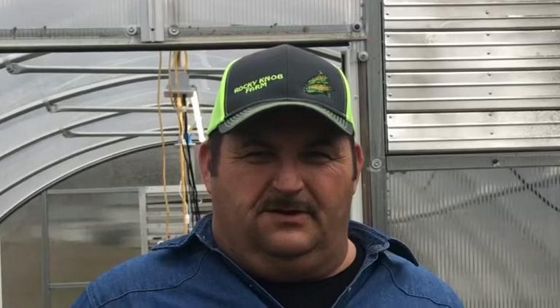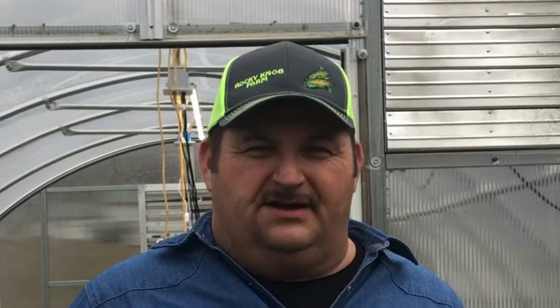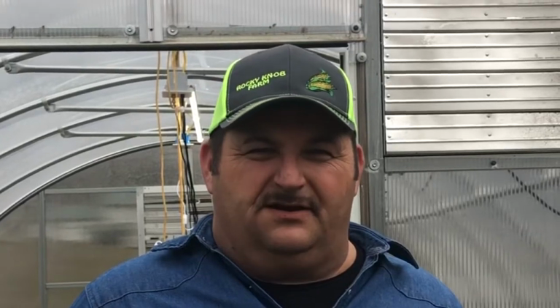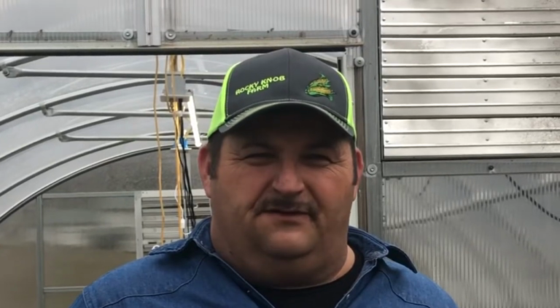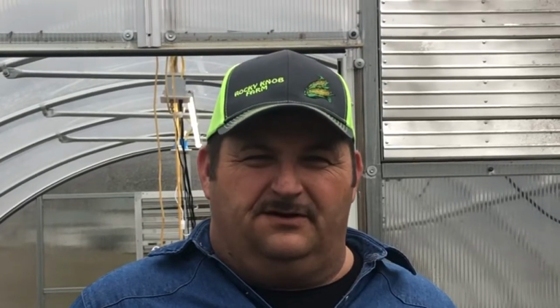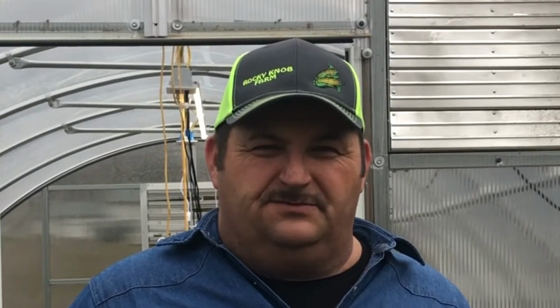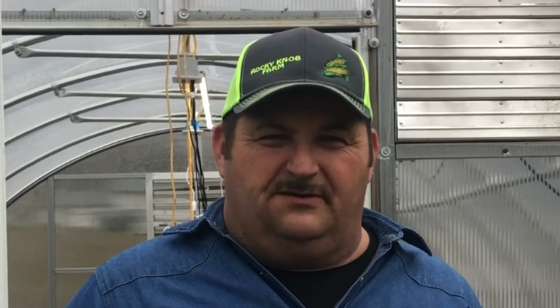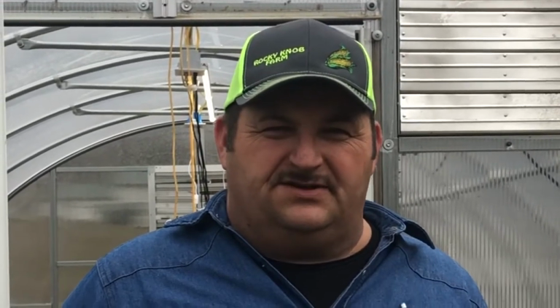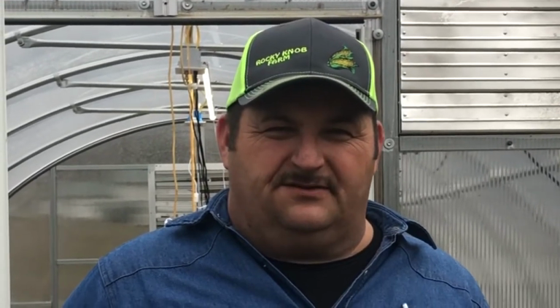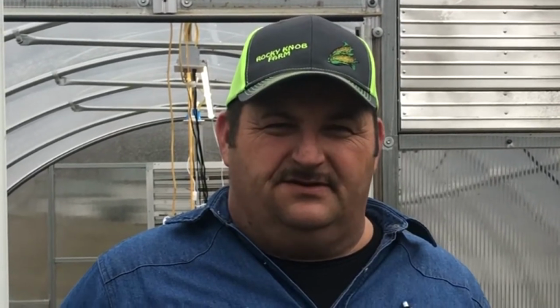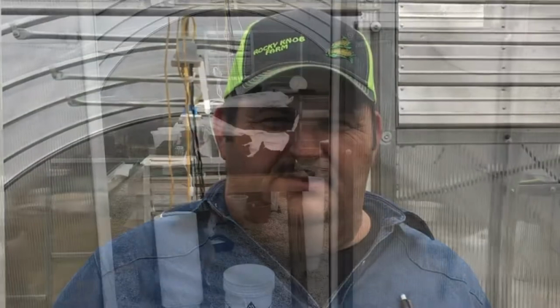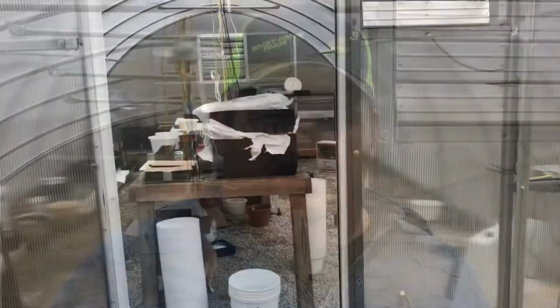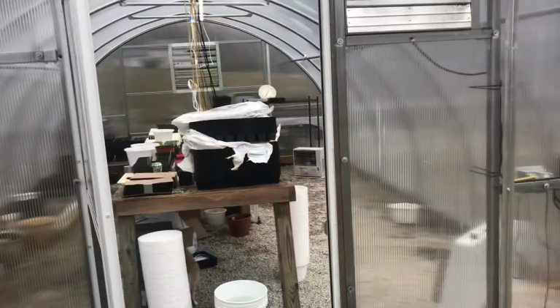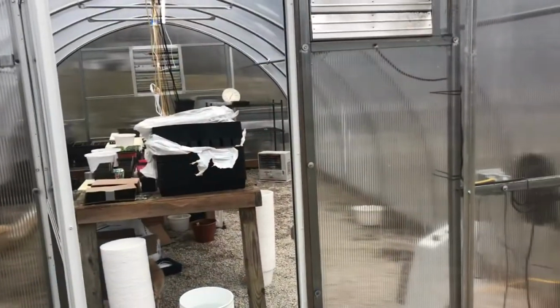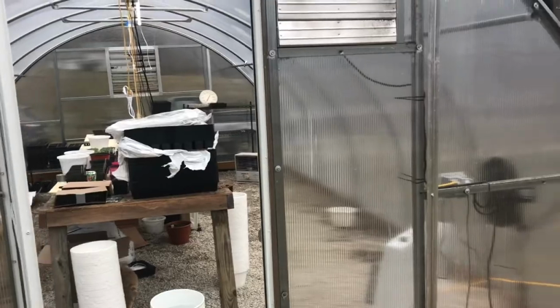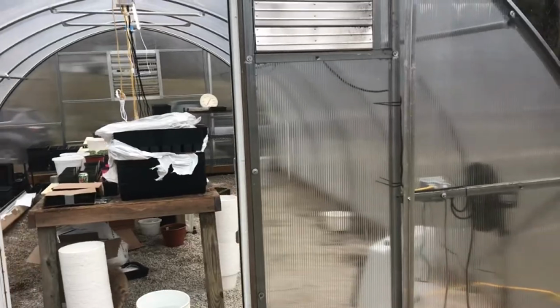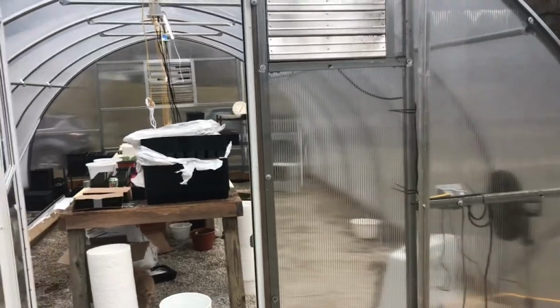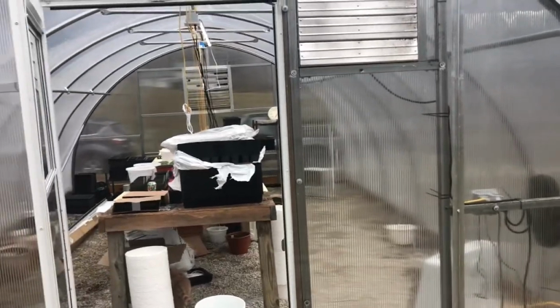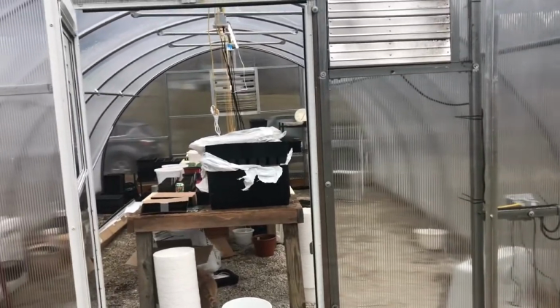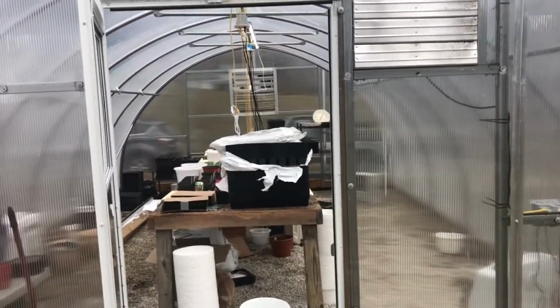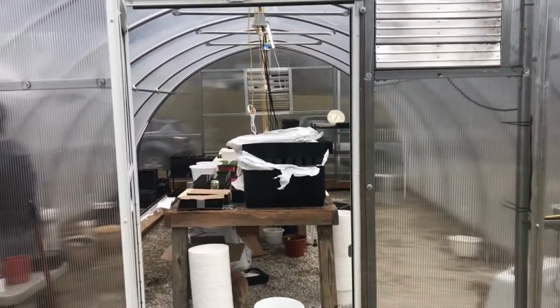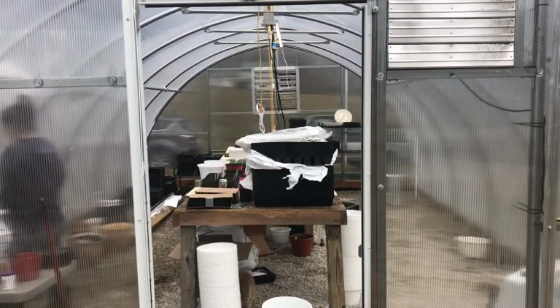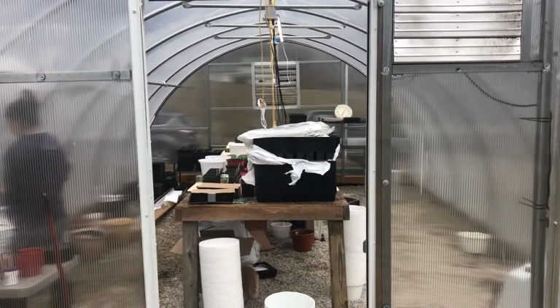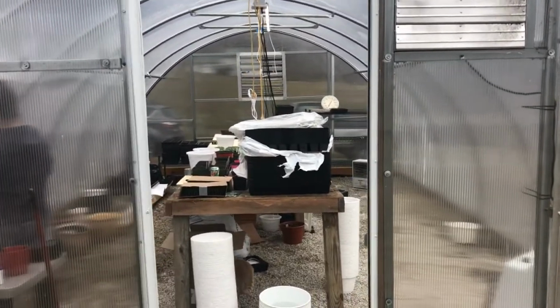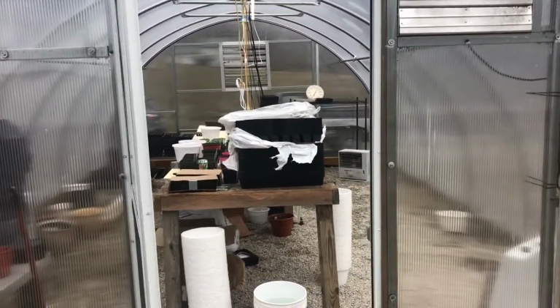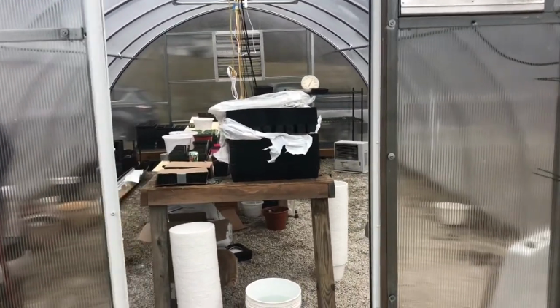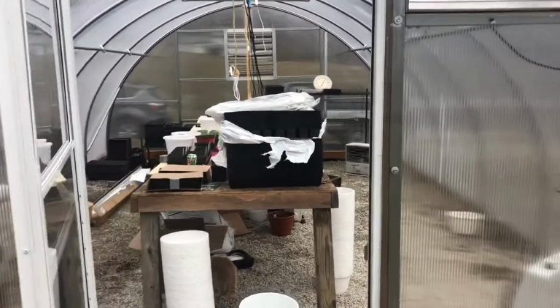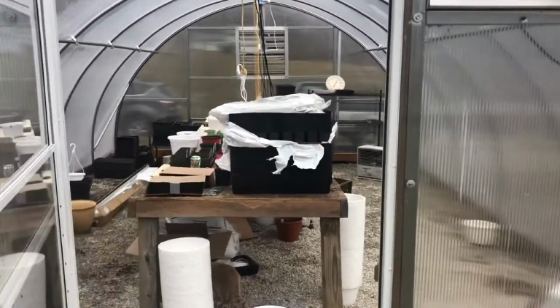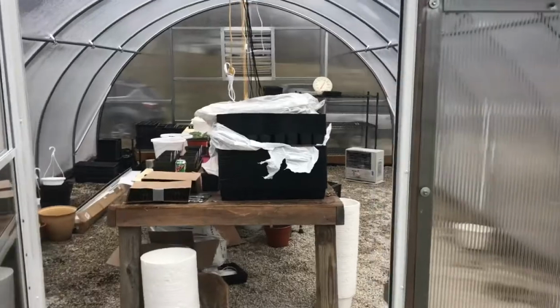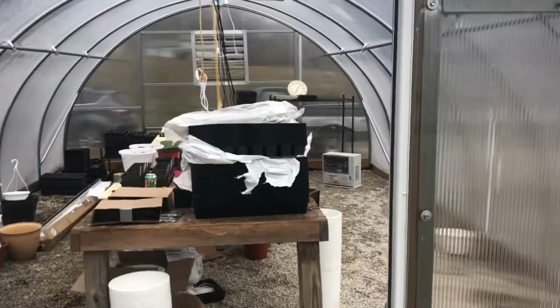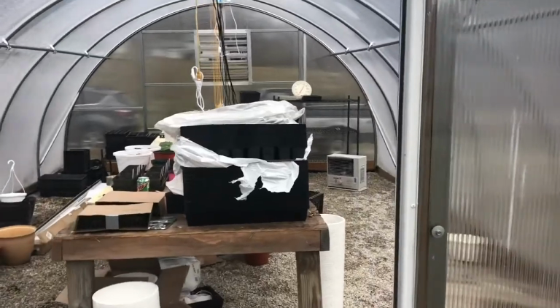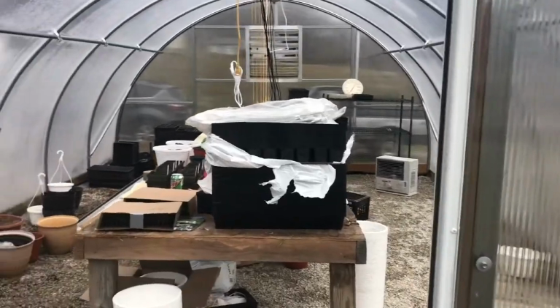Welcome back to Rocky Knob Farm and our YouTube channel. I'm Jason Eekers. Our greenhouse is 16 by 24. It's not real big, but it's a lot bigger than what we started with. We started with an 8 by 16.